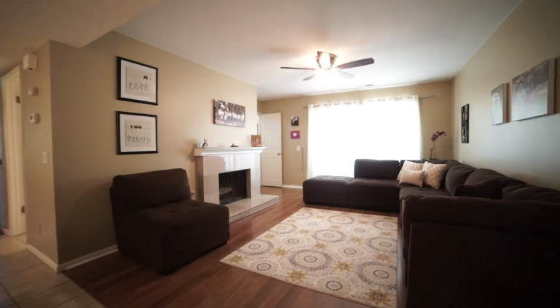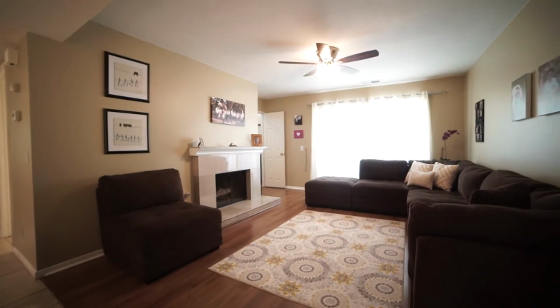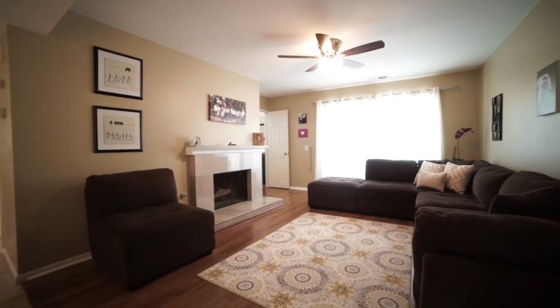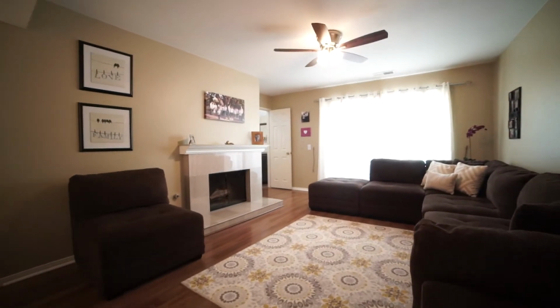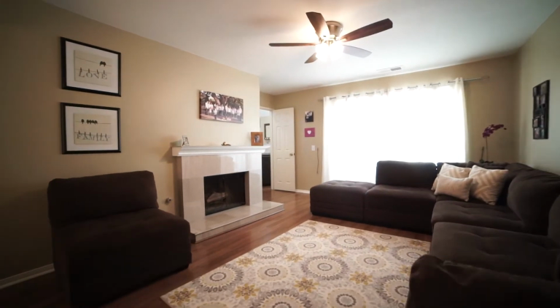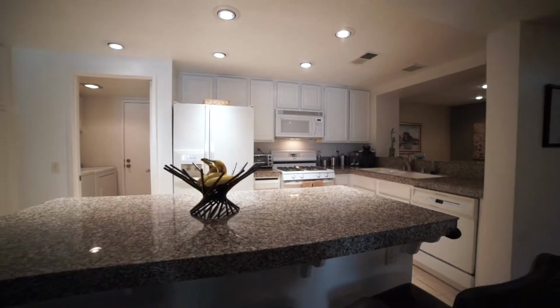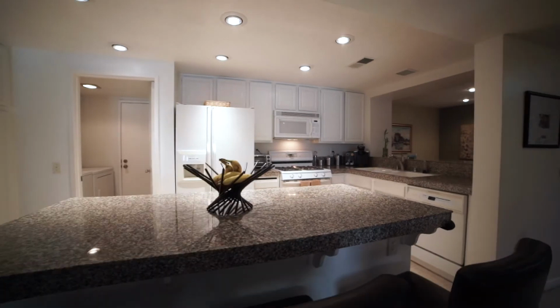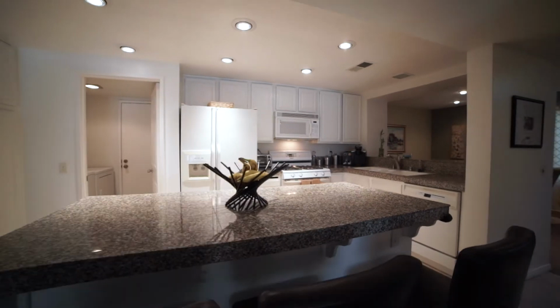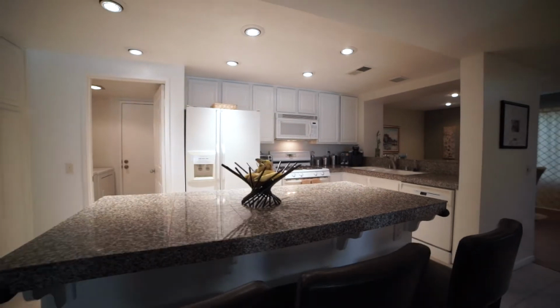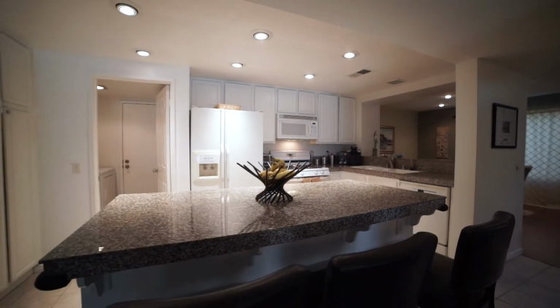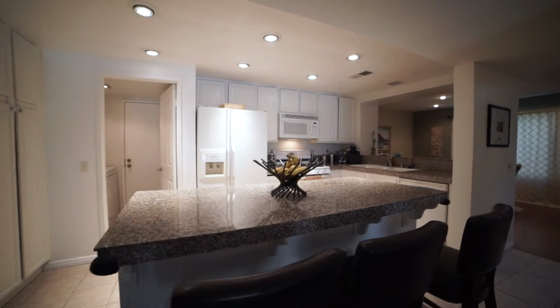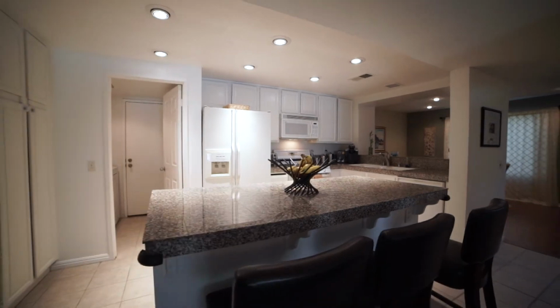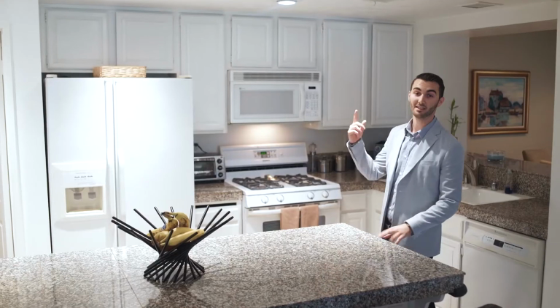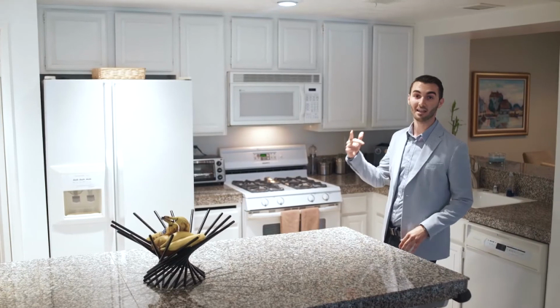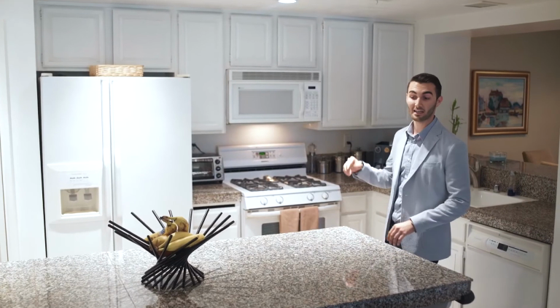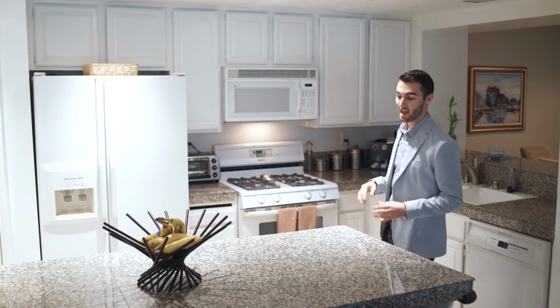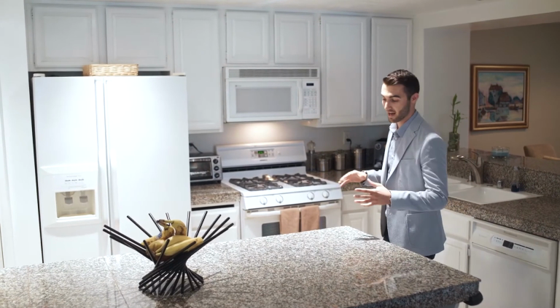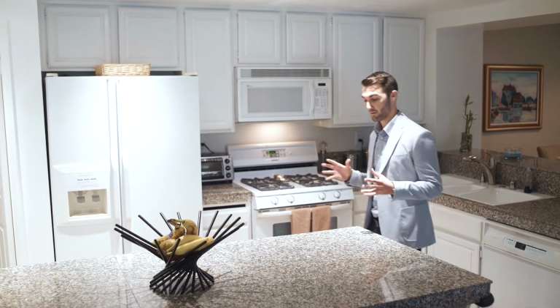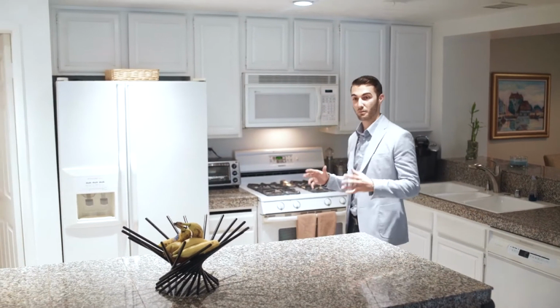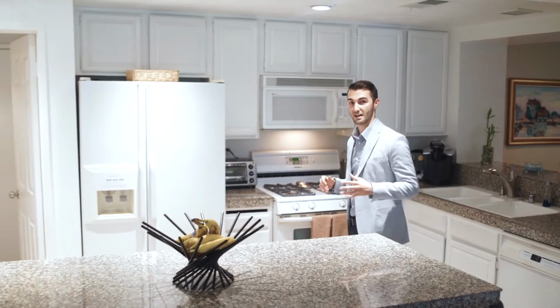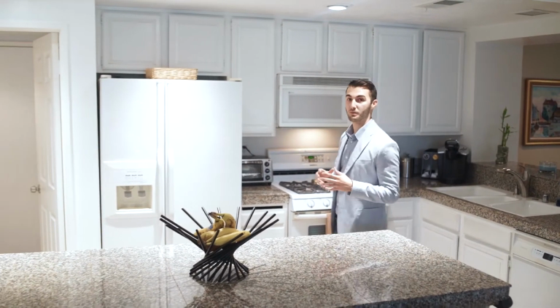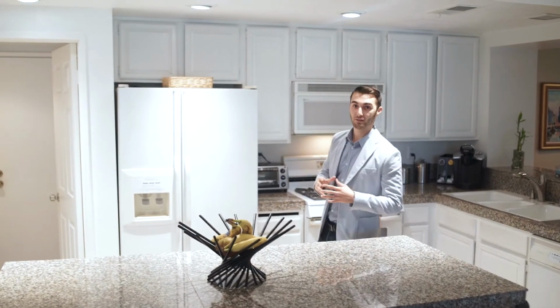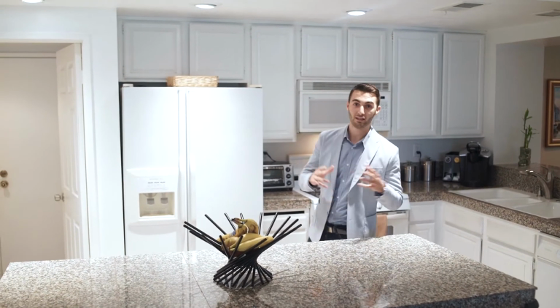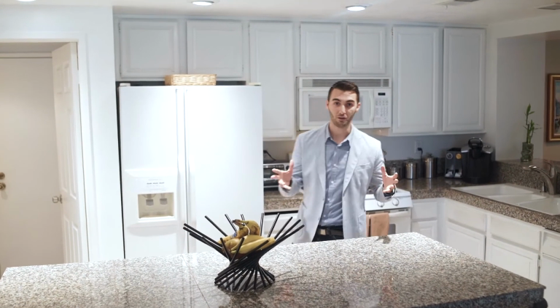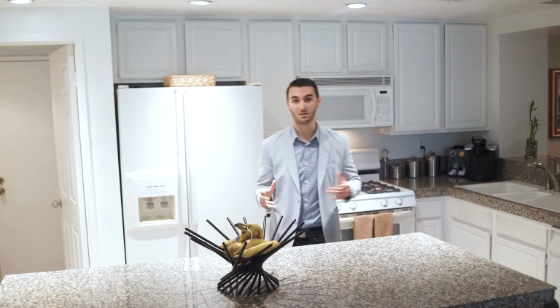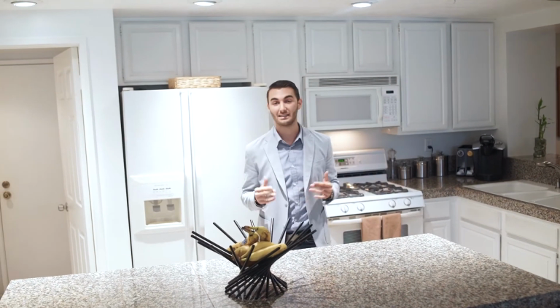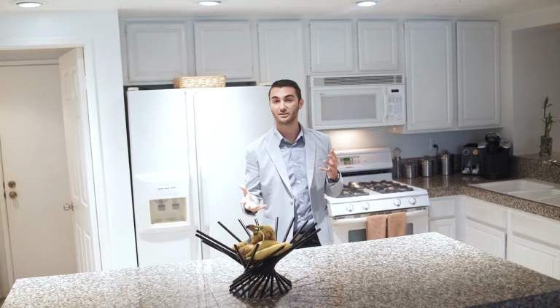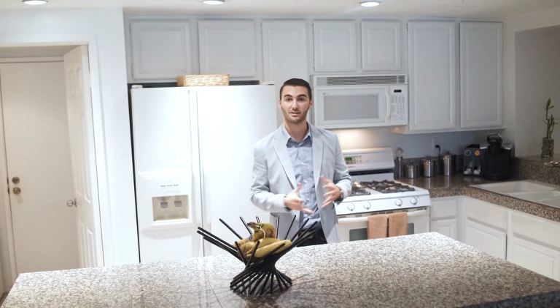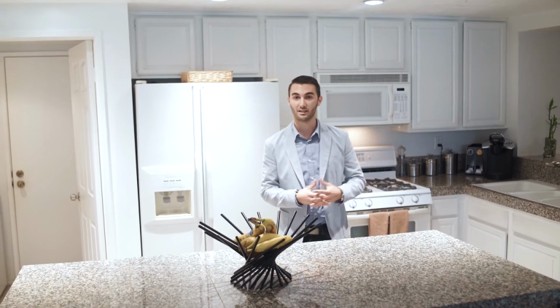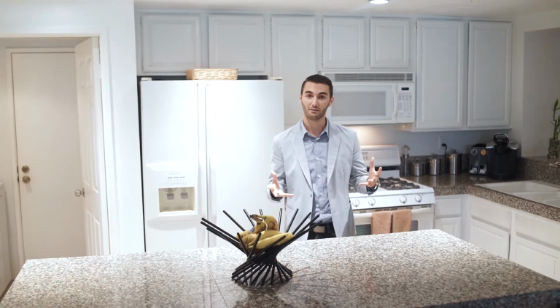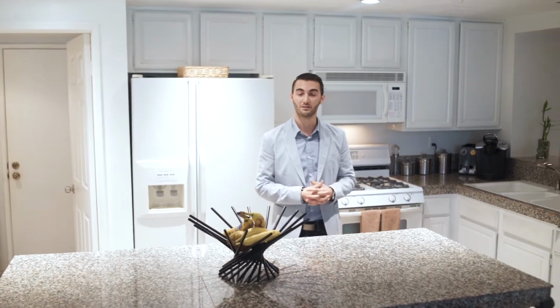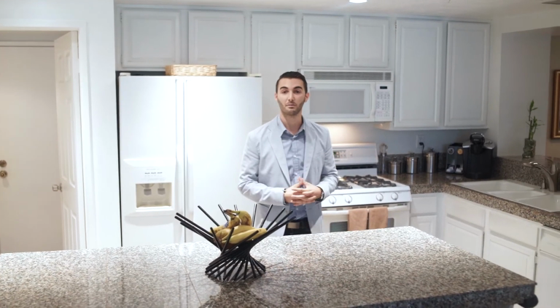It comes complete with granite countertops and recessed lighting. My favorite part is that it opens up to the living room, so it's an ideal setting to entertain friends and family.